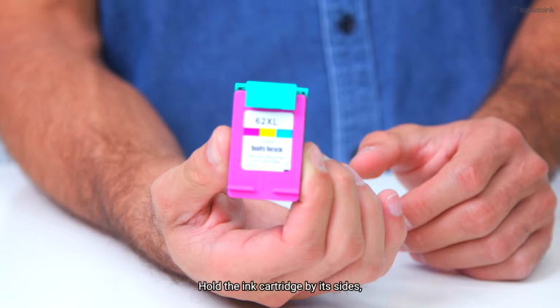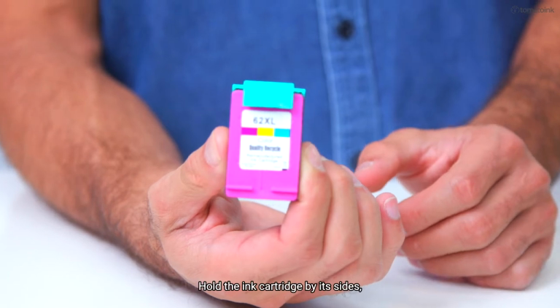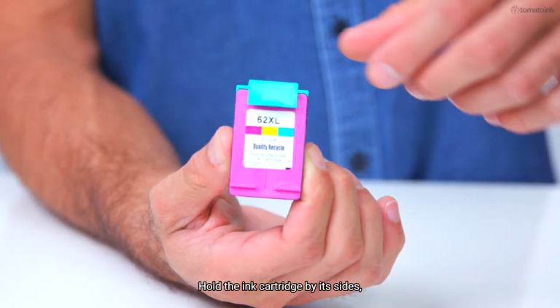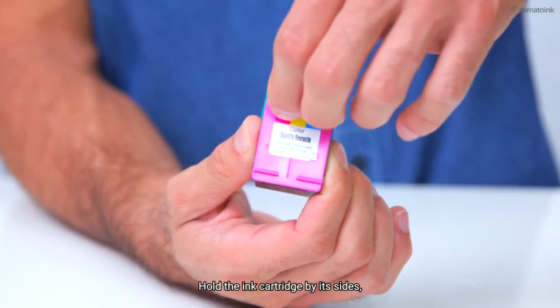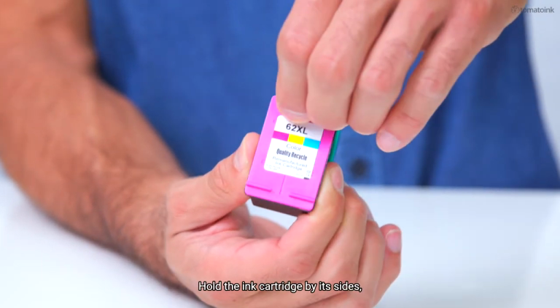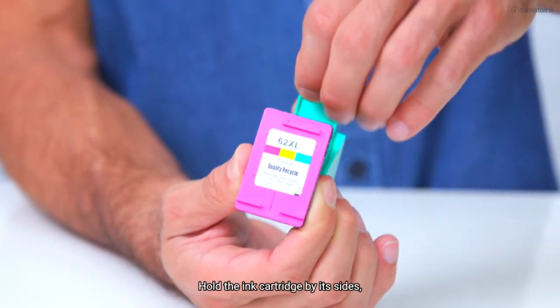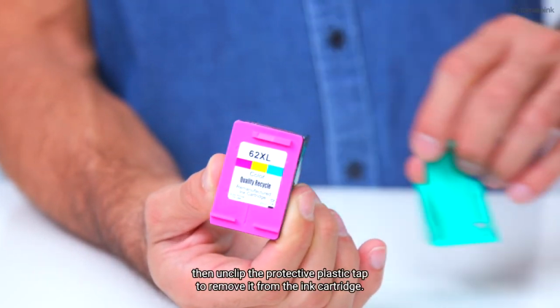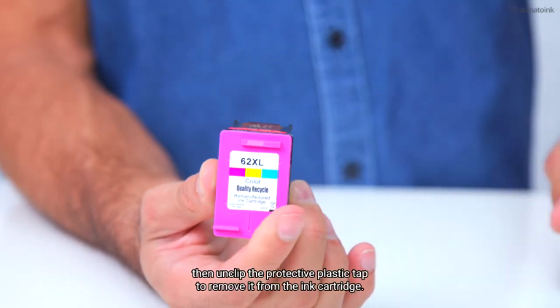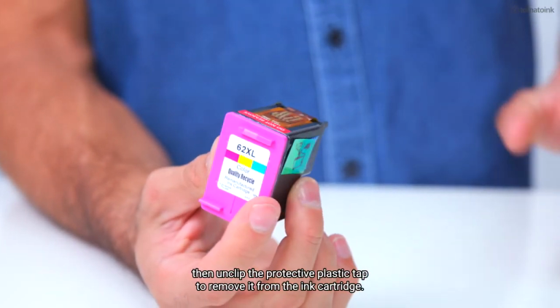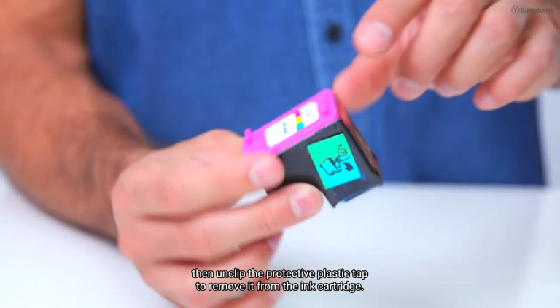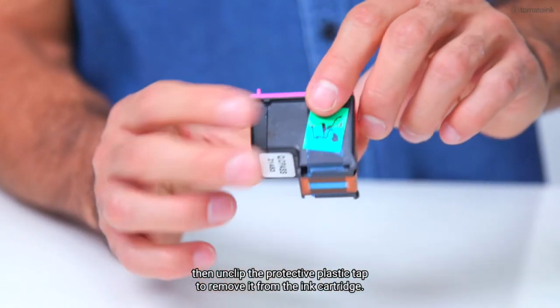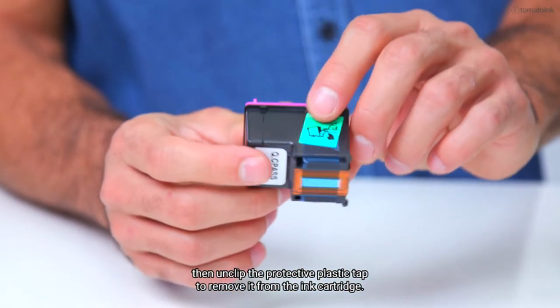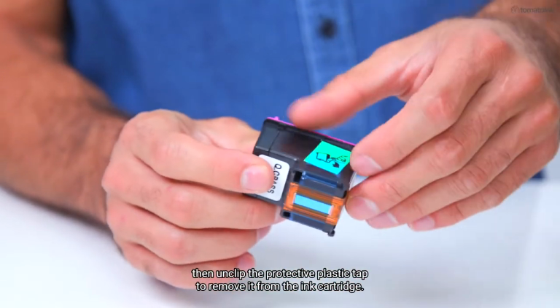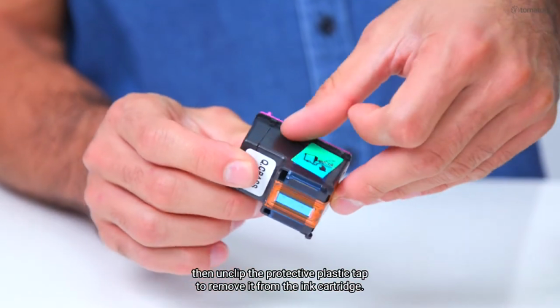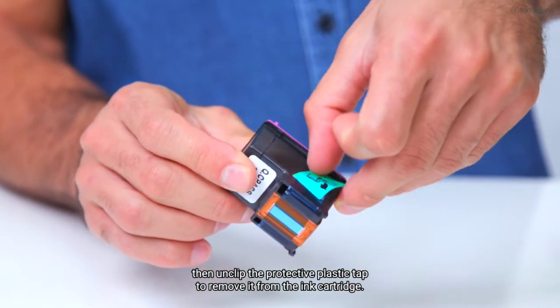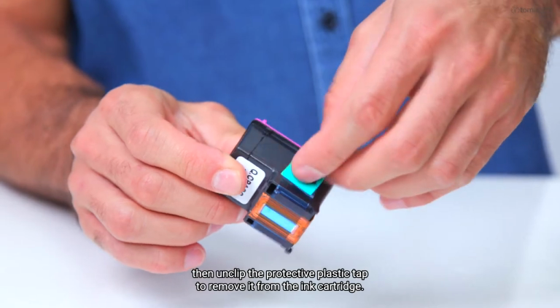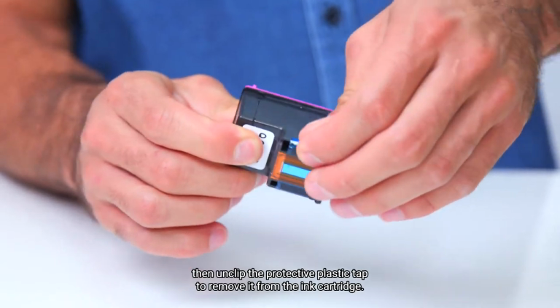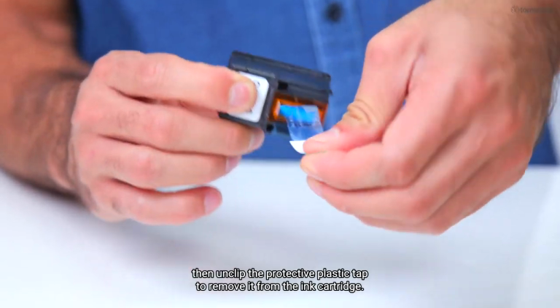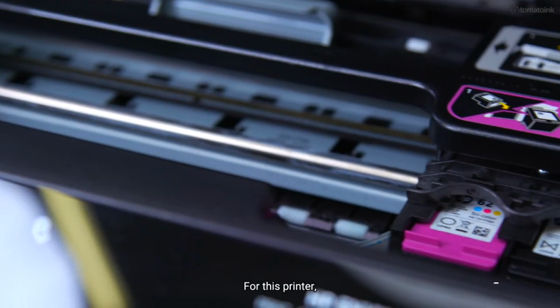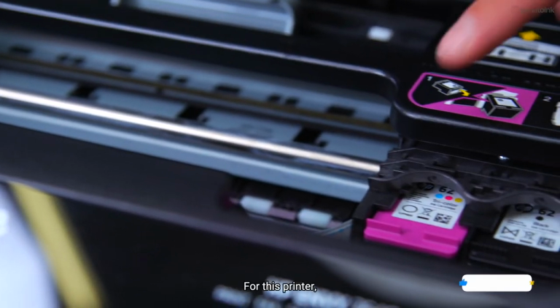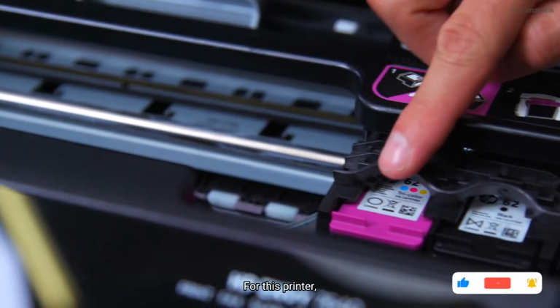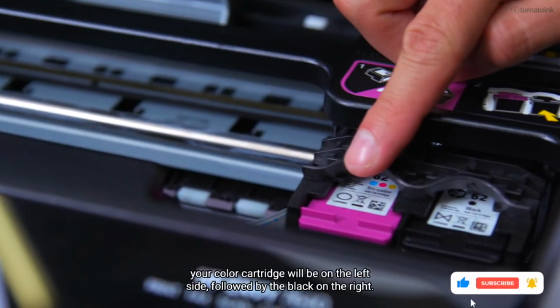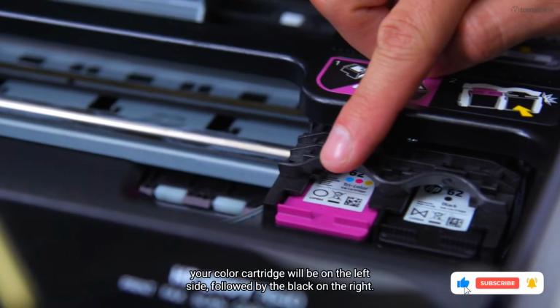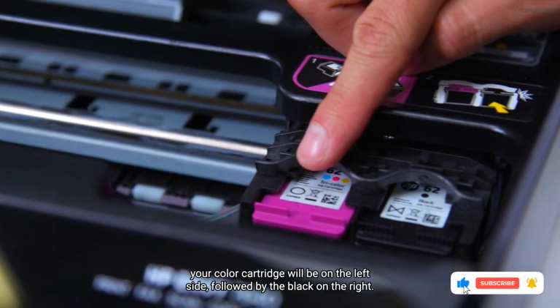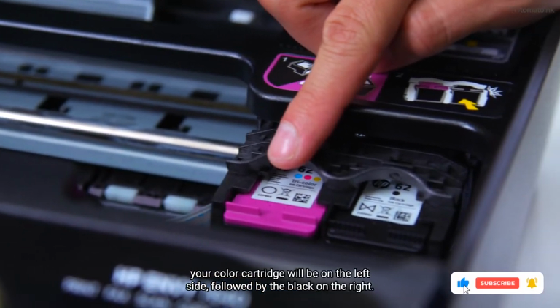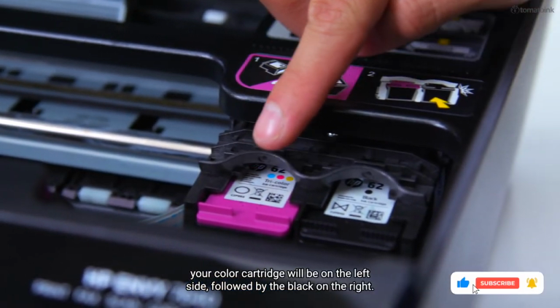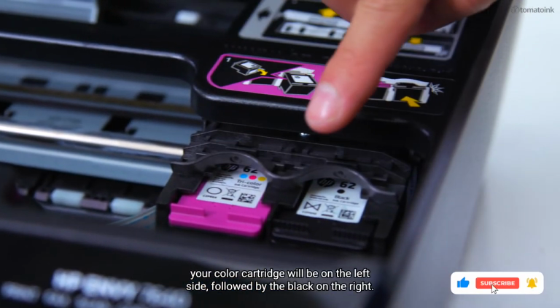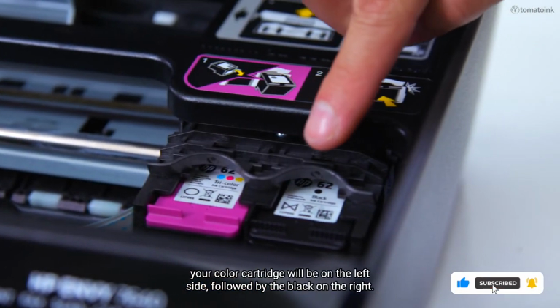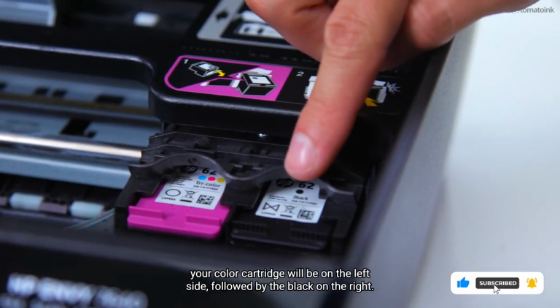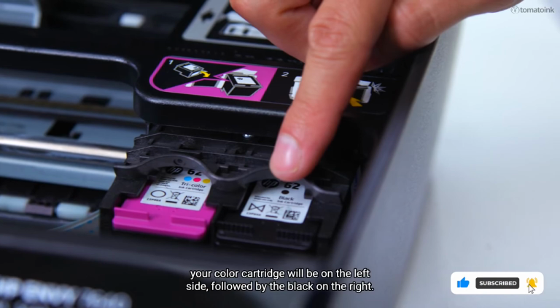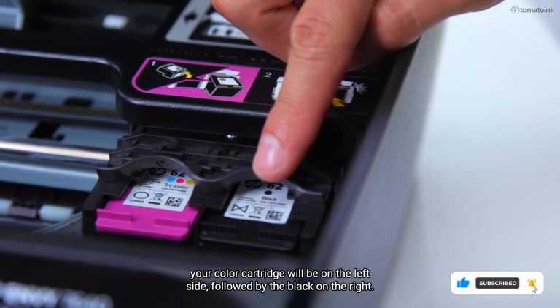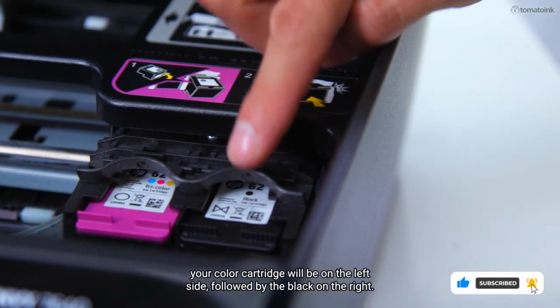Hold the ink cartridge by its sides, then unclip the protective plastic cap to remove it from the ink cartridge. For this printer, your color cartridge will be on the left side, followed by the black on the right.